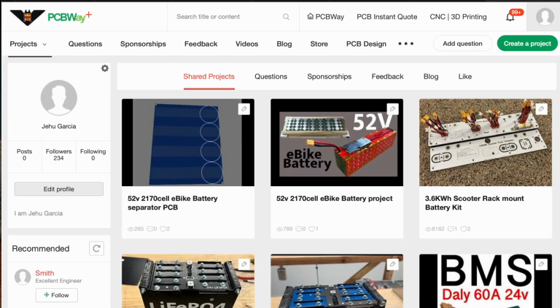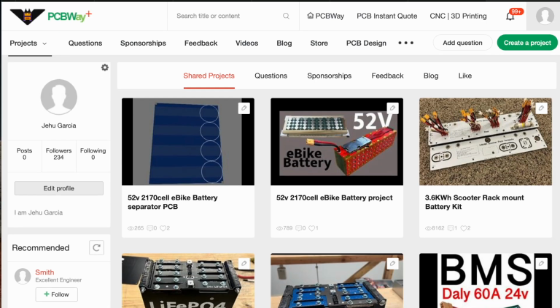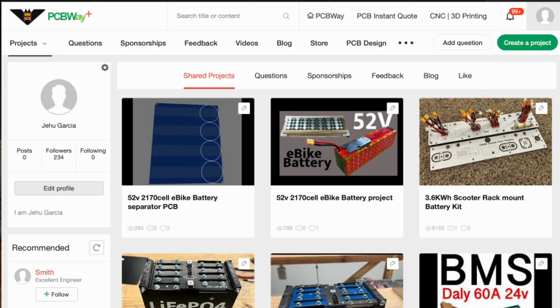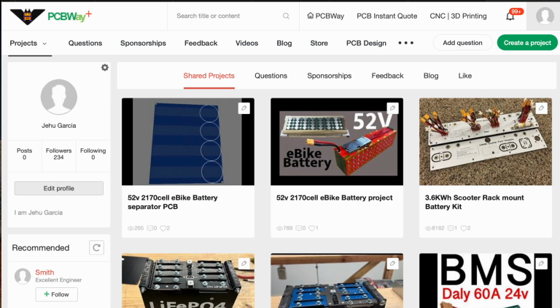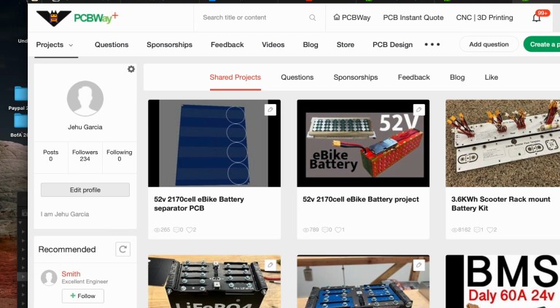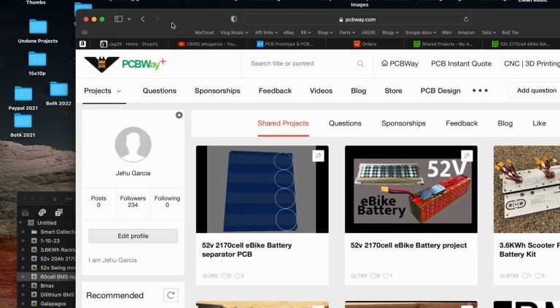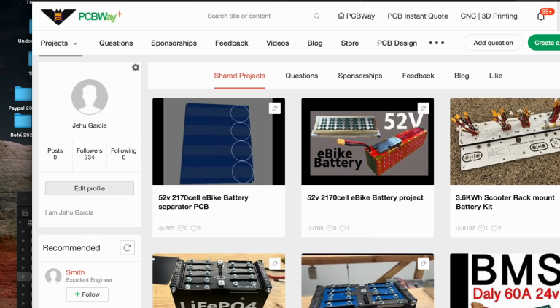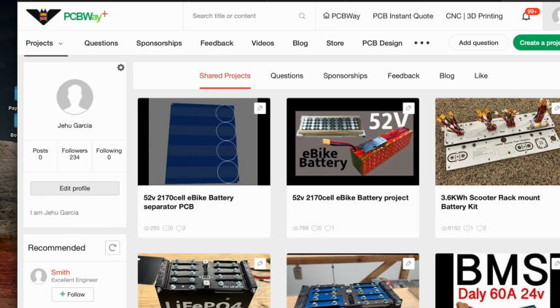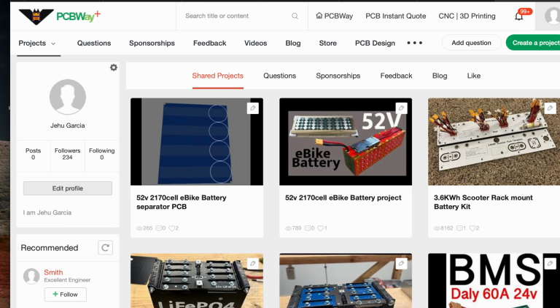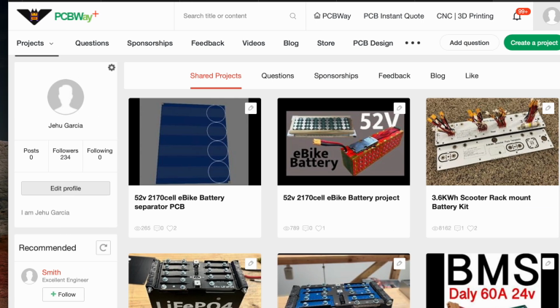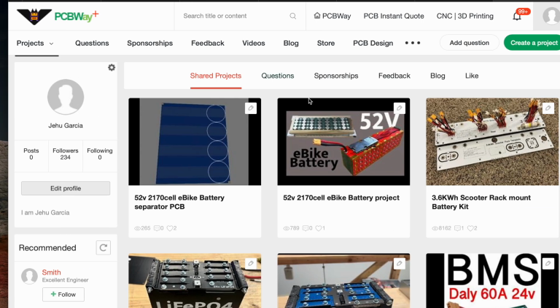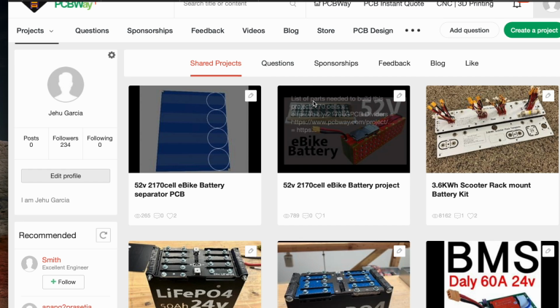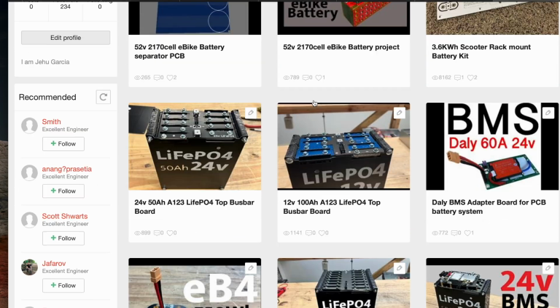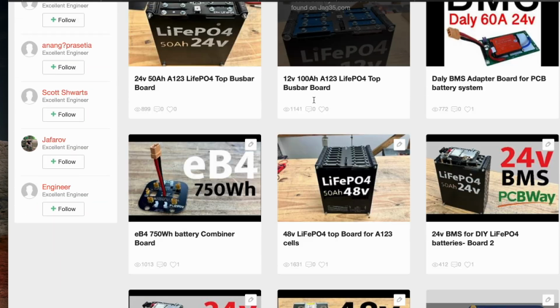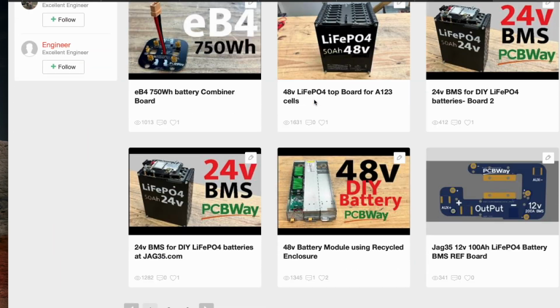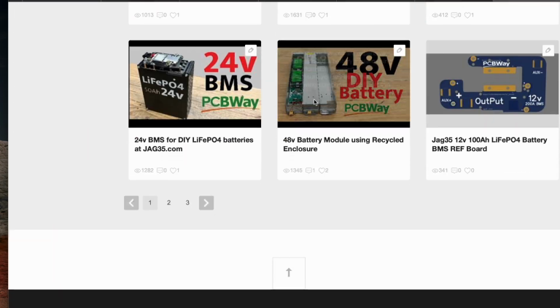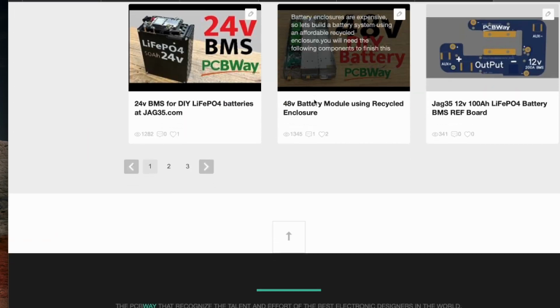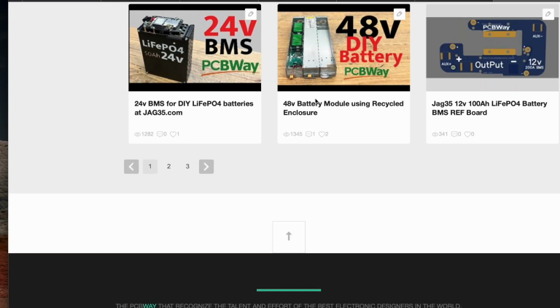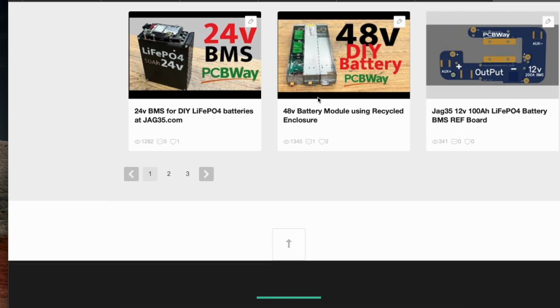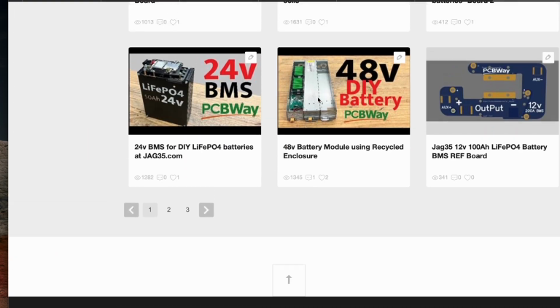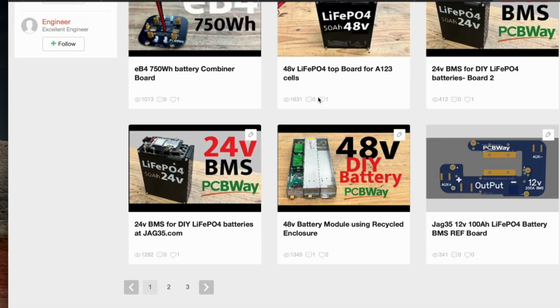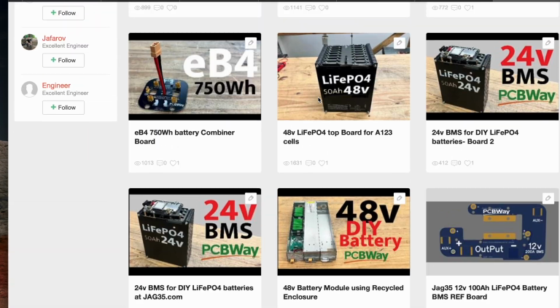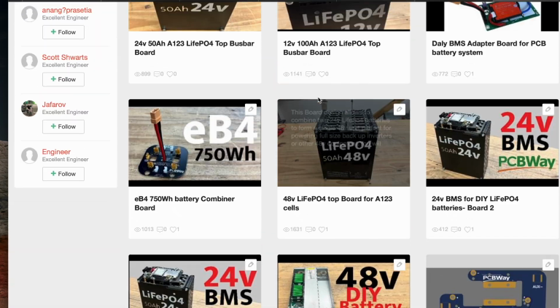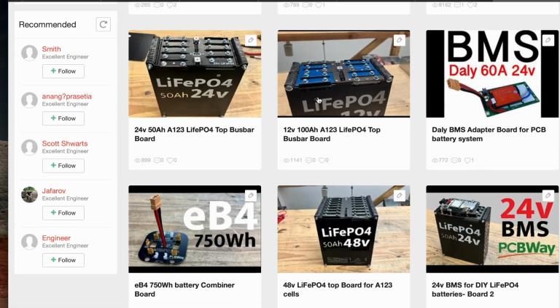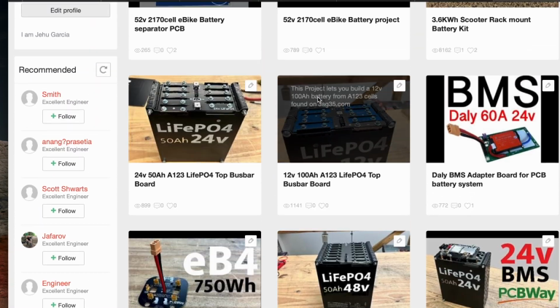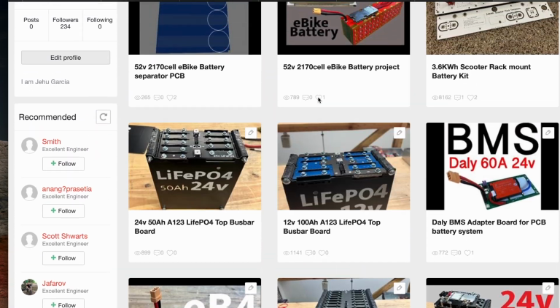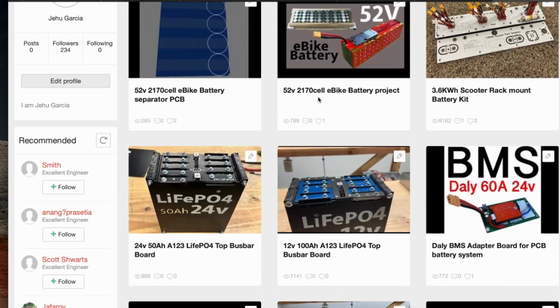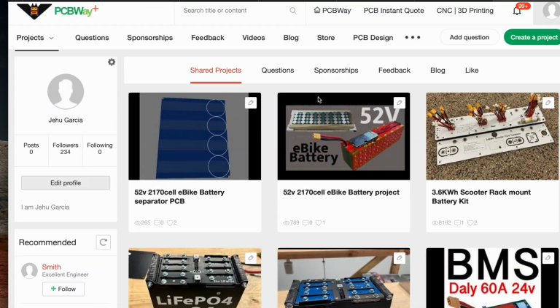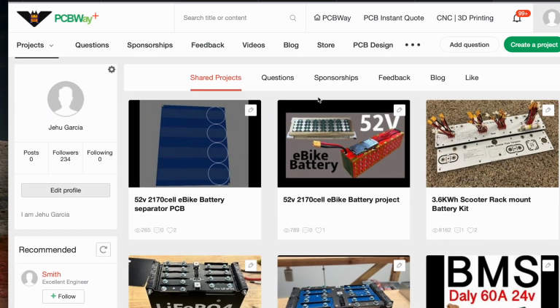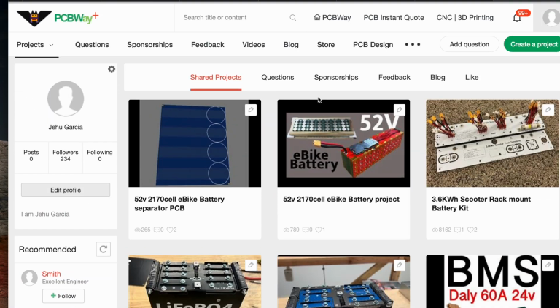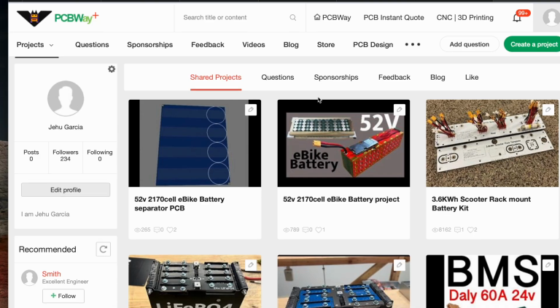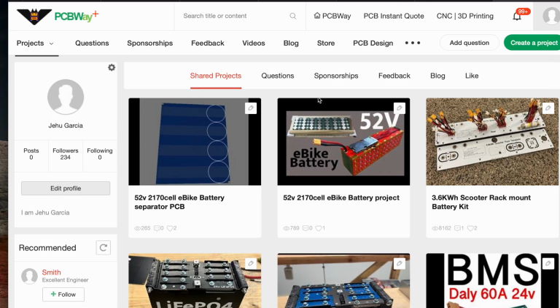This video is sponsored by PCBWay, where I share all my projects and you can download all the PCBs to make this project come true.